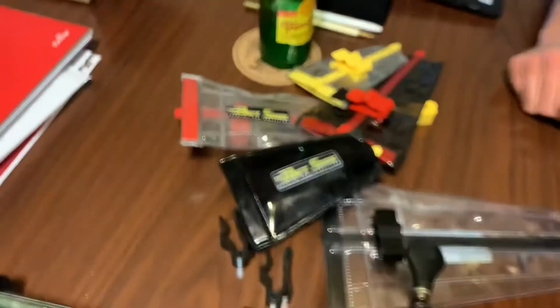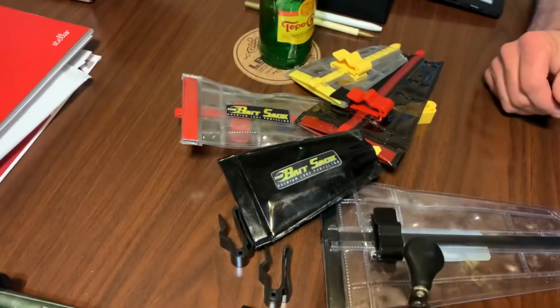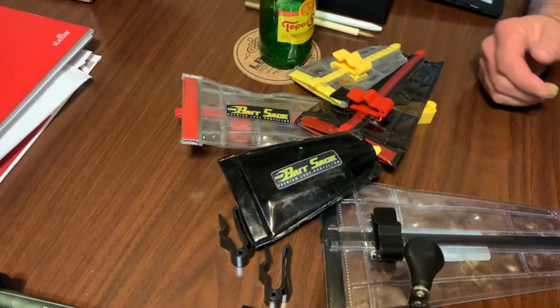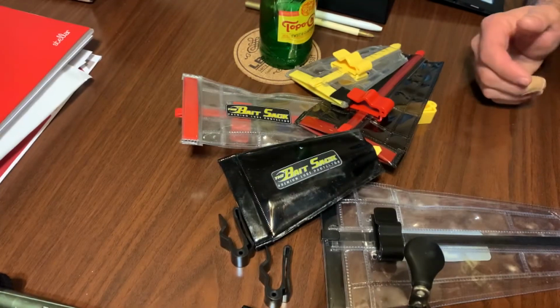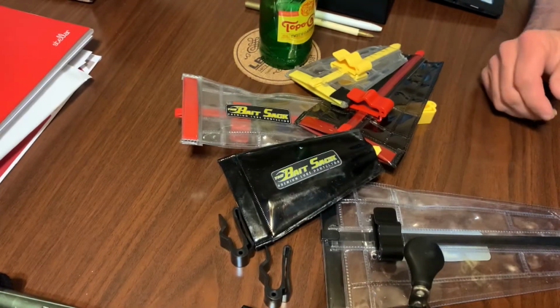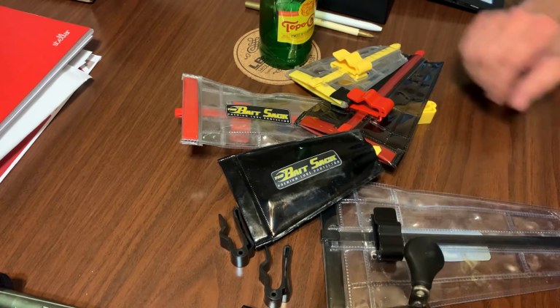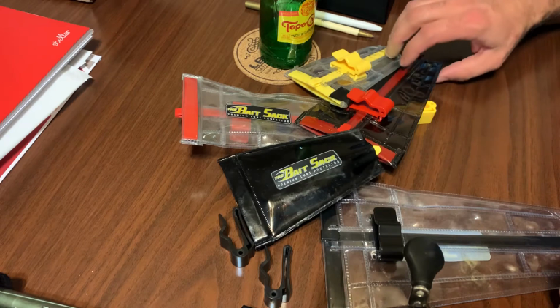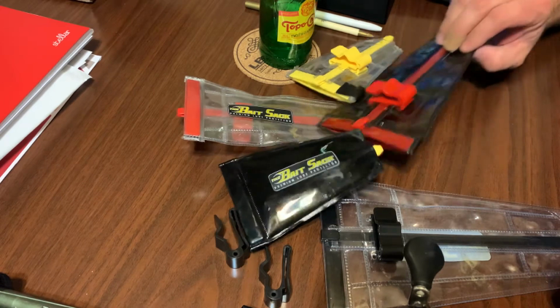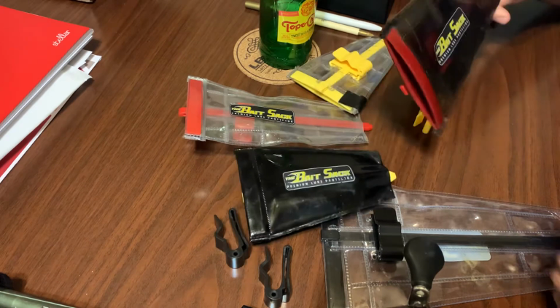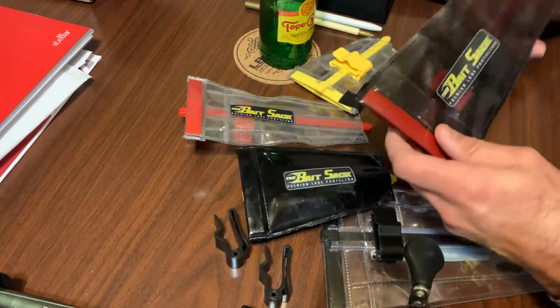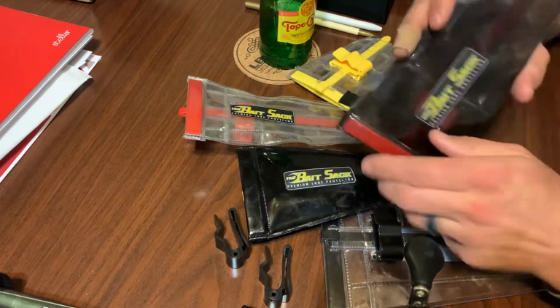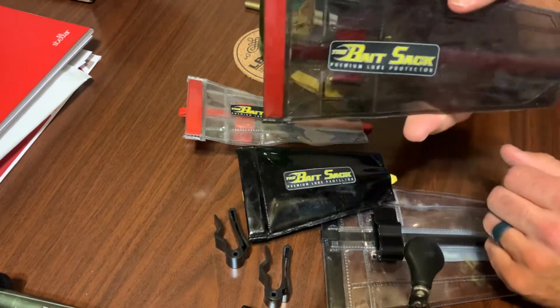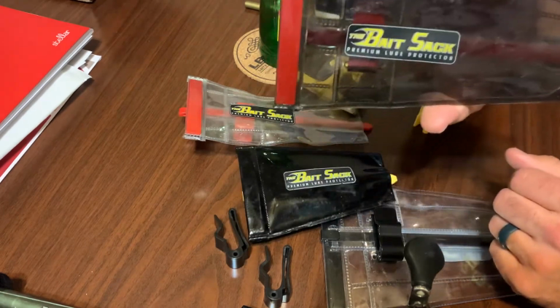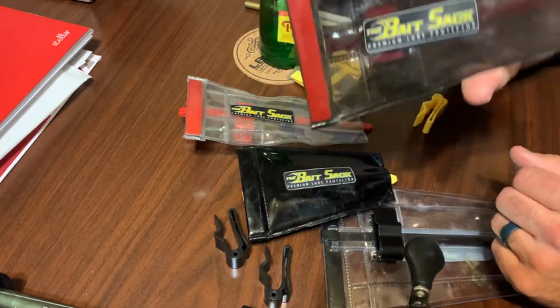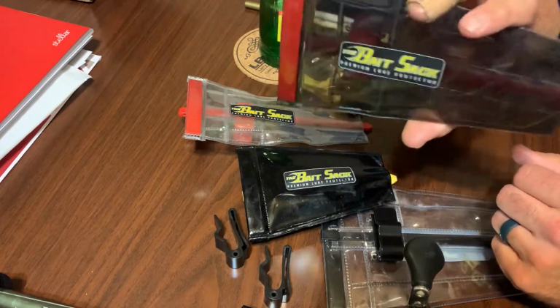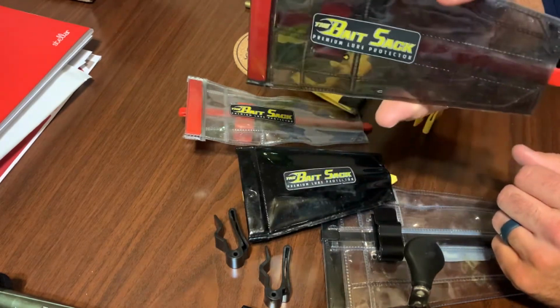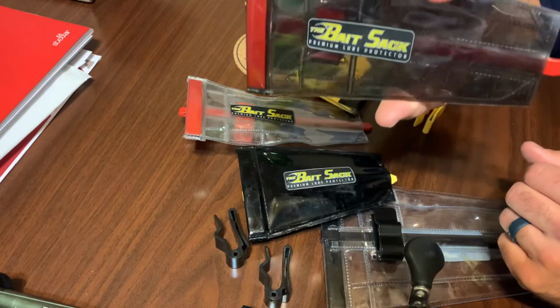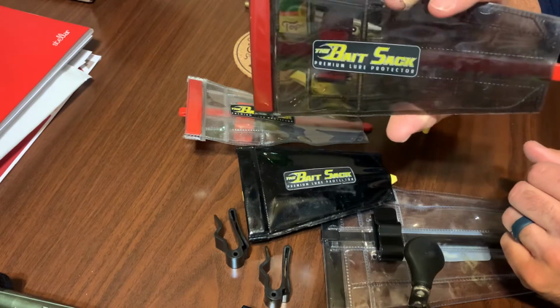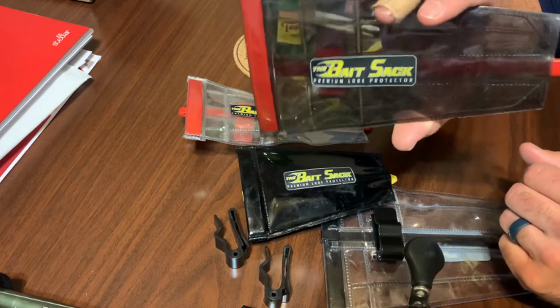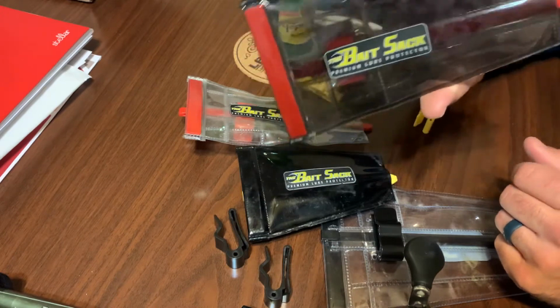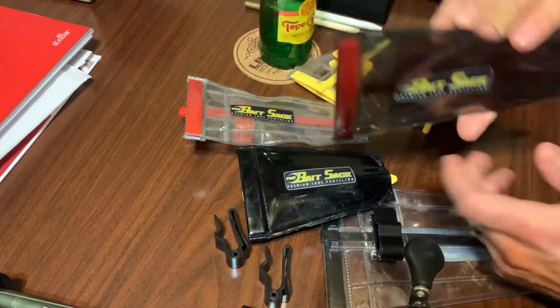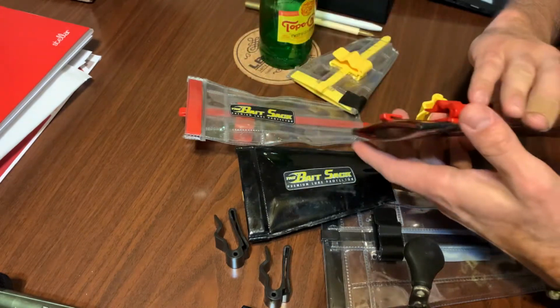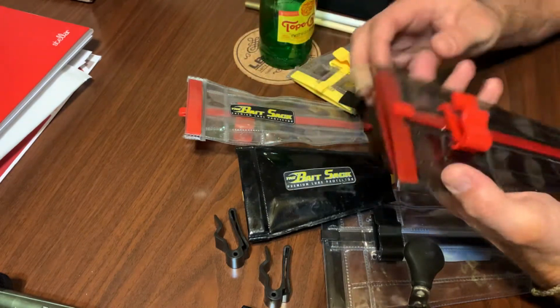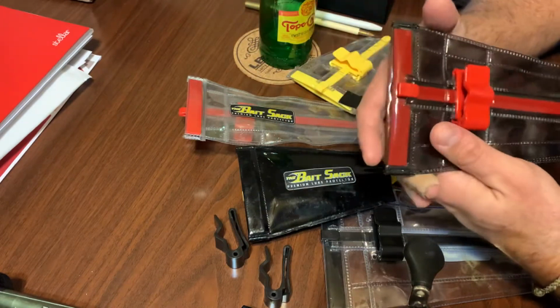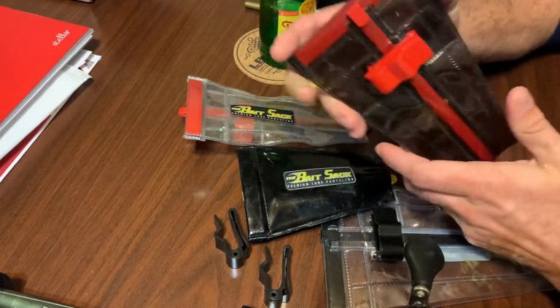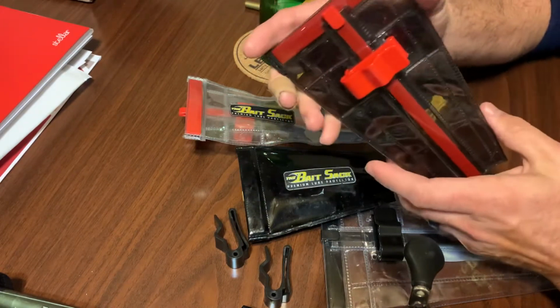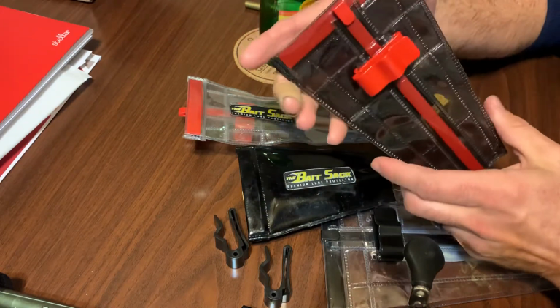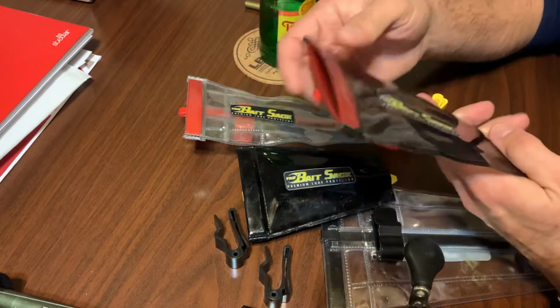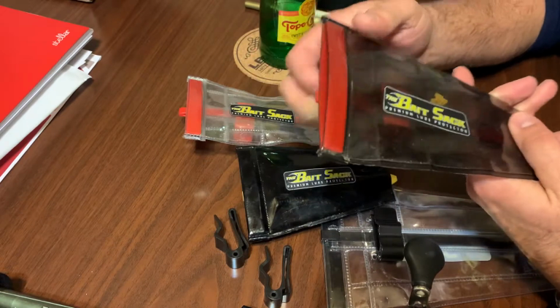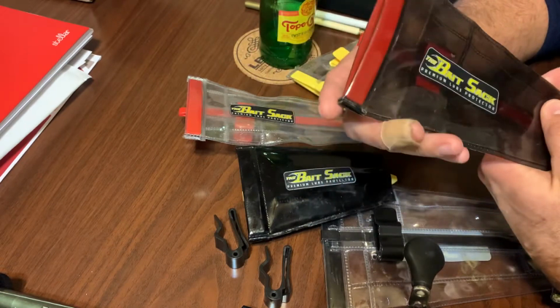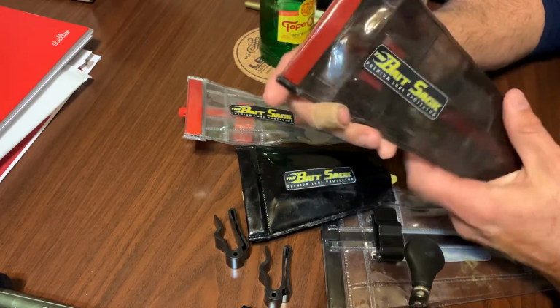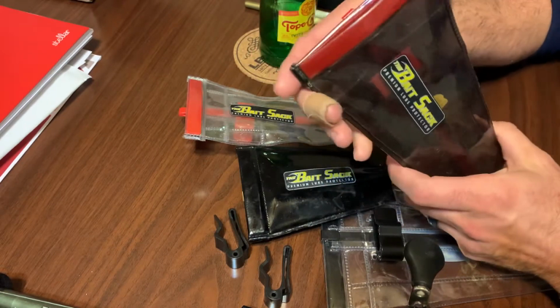Hey y'all, Andy Middleton here. Just wanted to do a quick video about the Calco's fishing bait sack. These are available at the Dugout Bait and Tackle, and you can check them out and get some information on there.